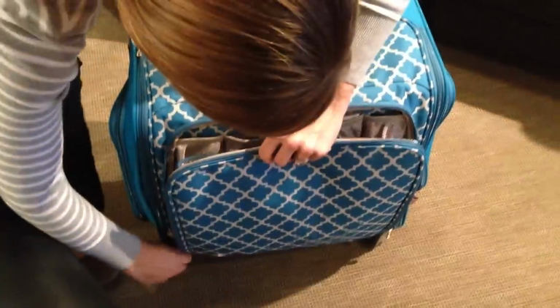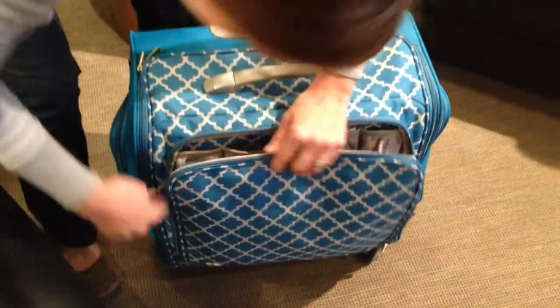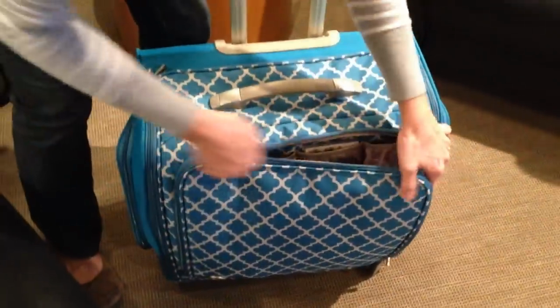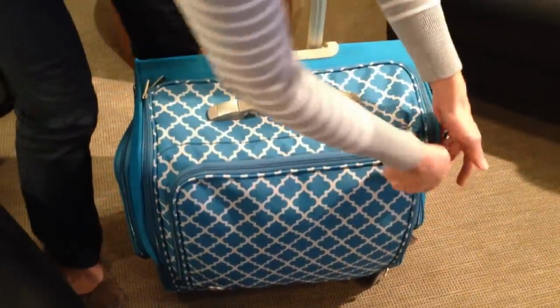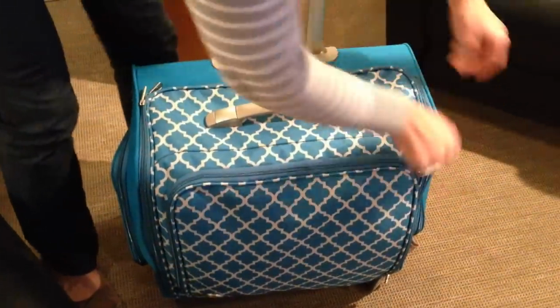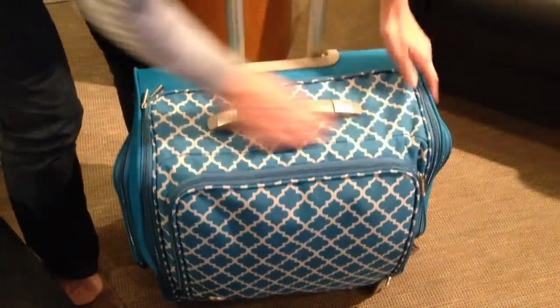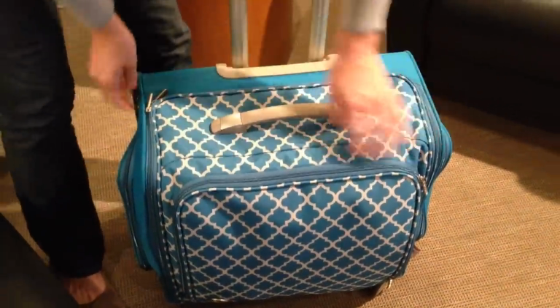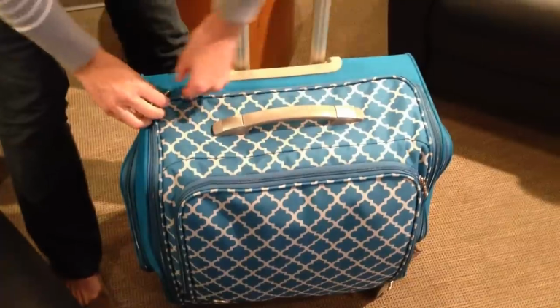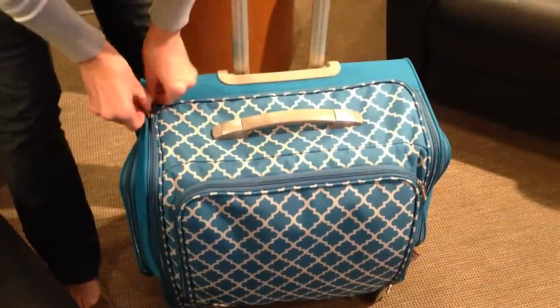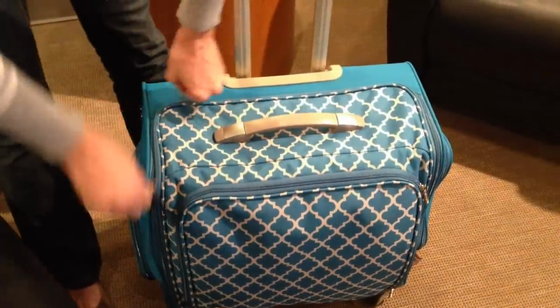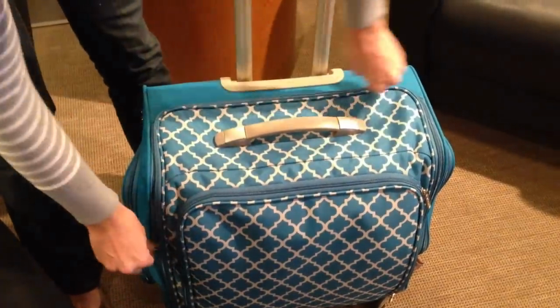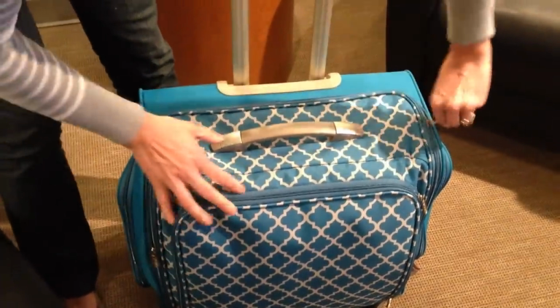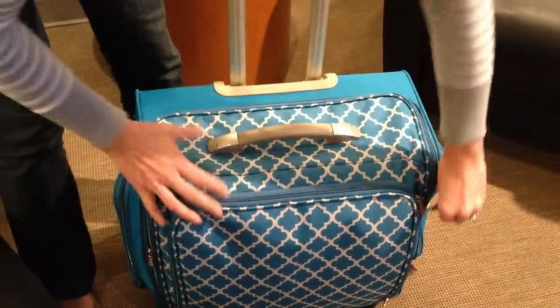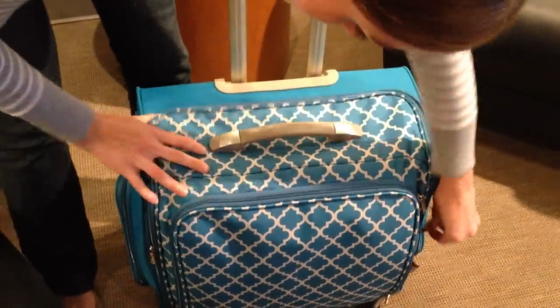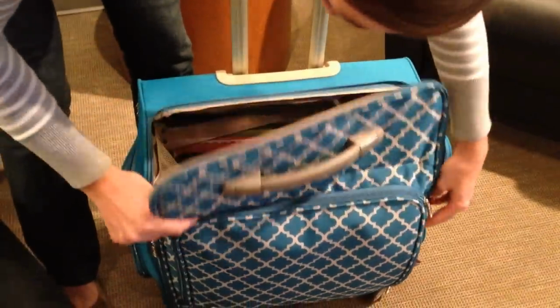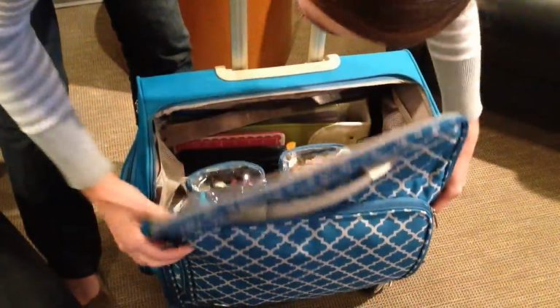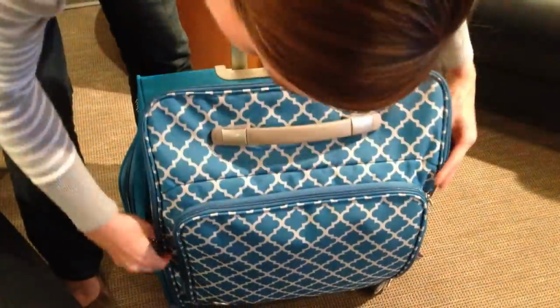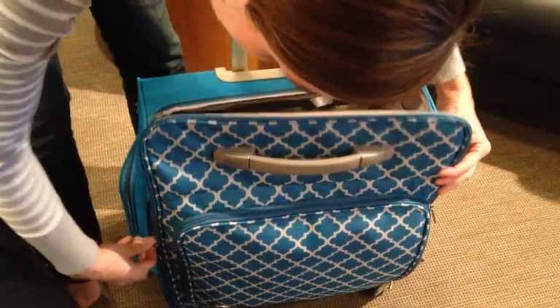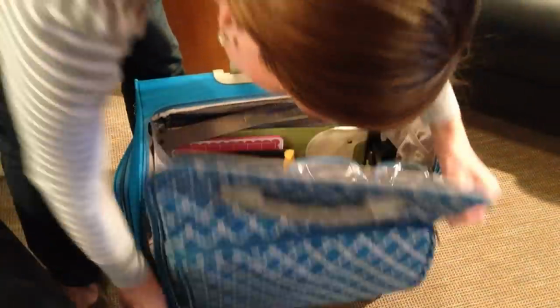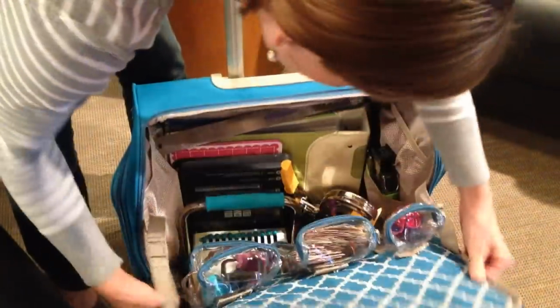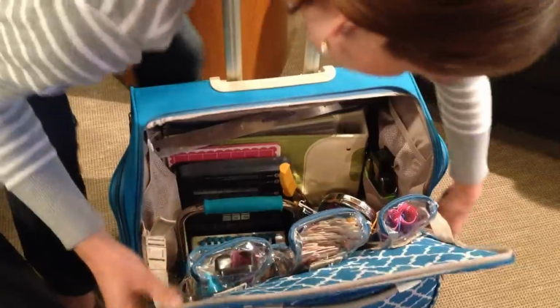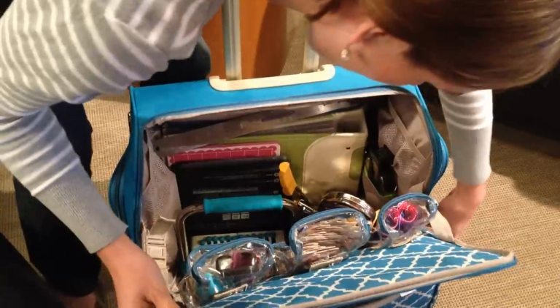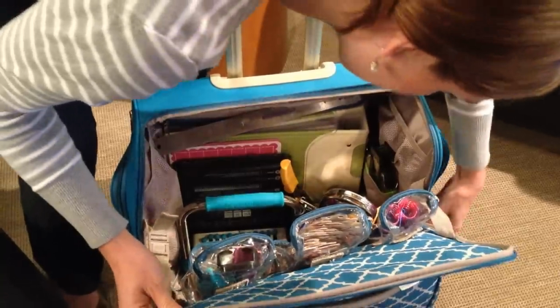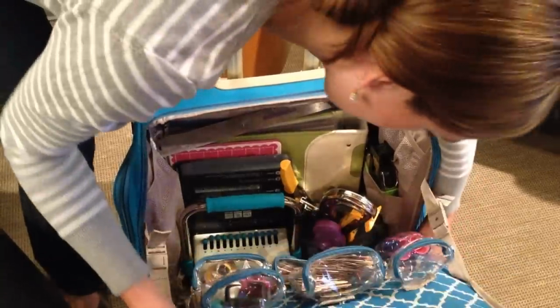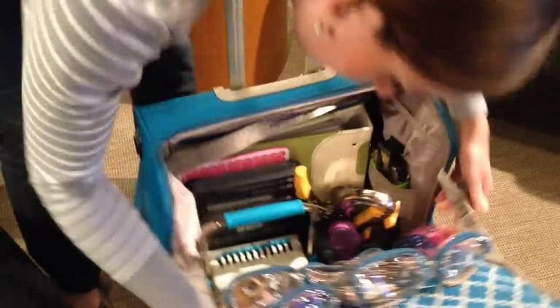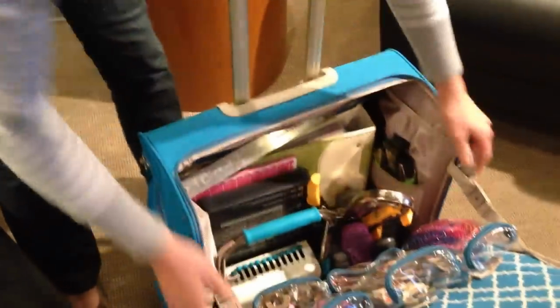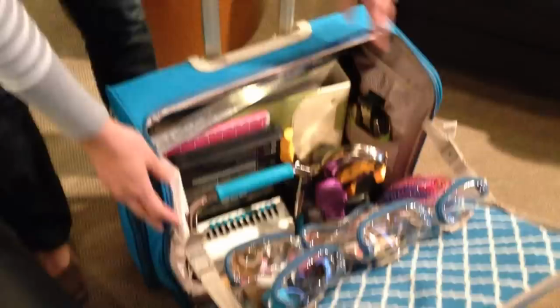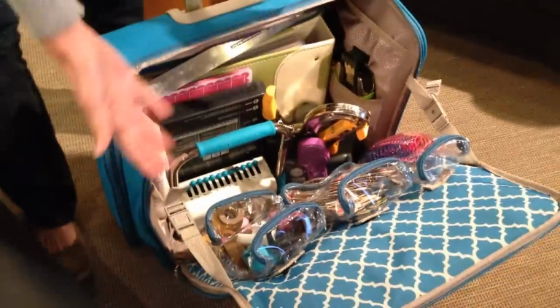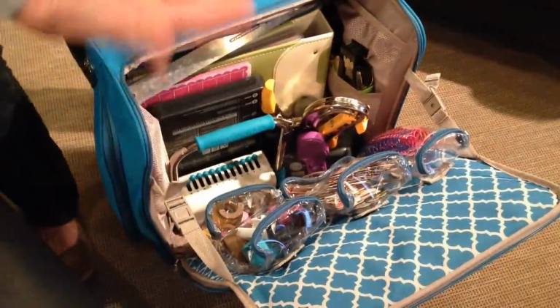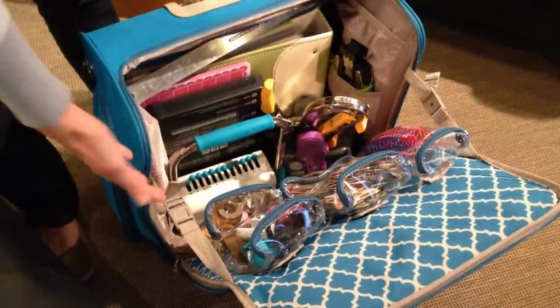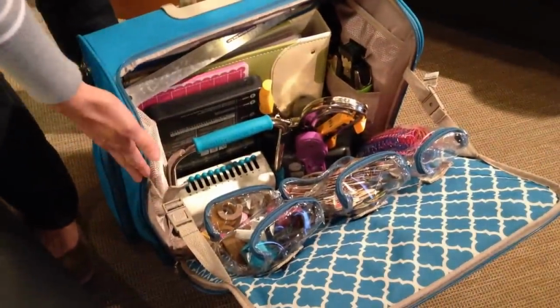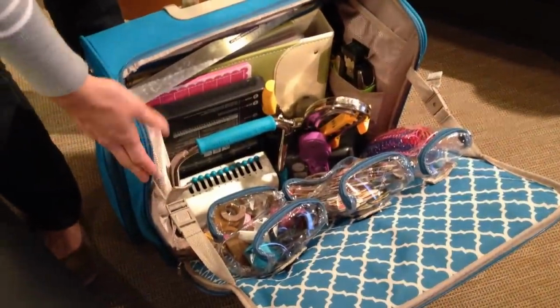In the front, I have yet another storage pocket, and I like these straps that allow you to keep it and work with it halfway open.